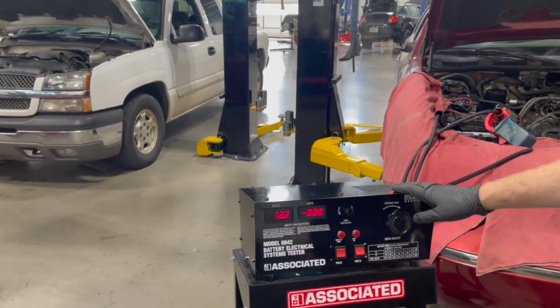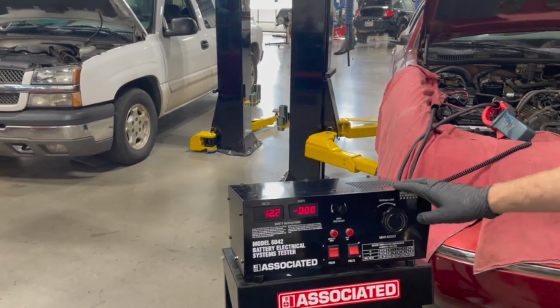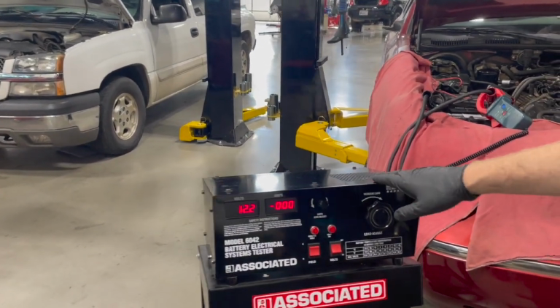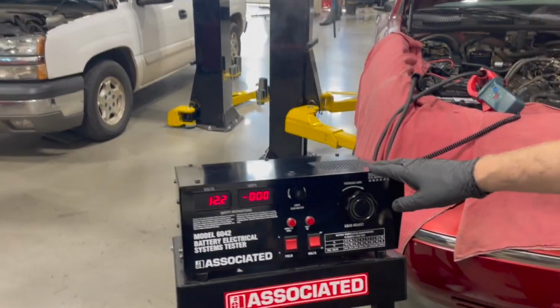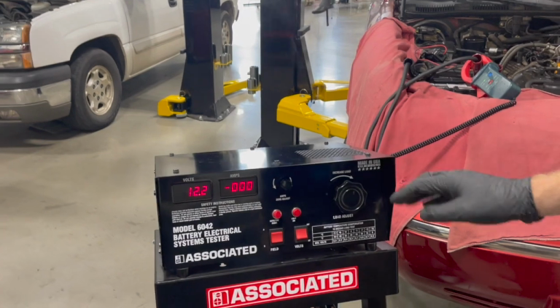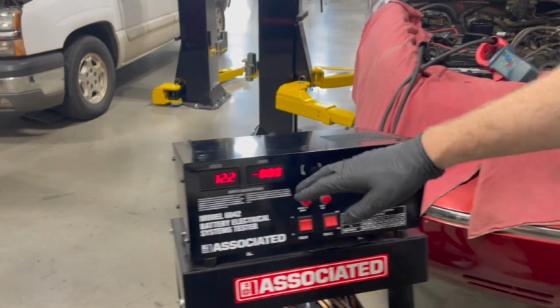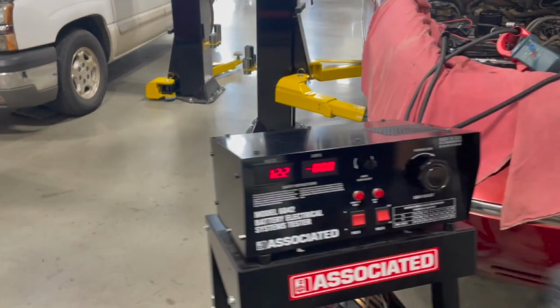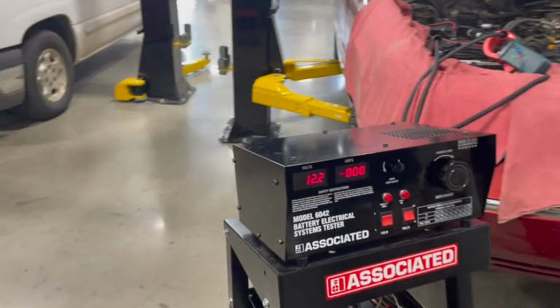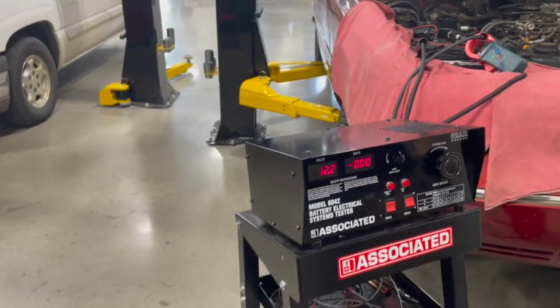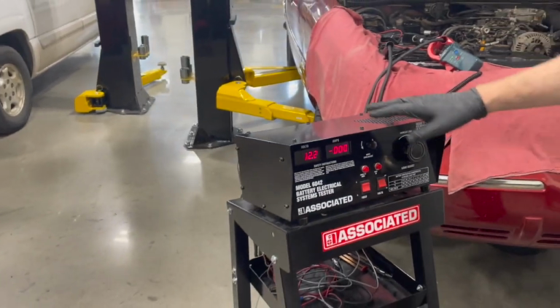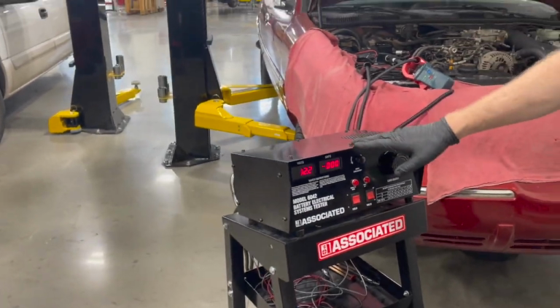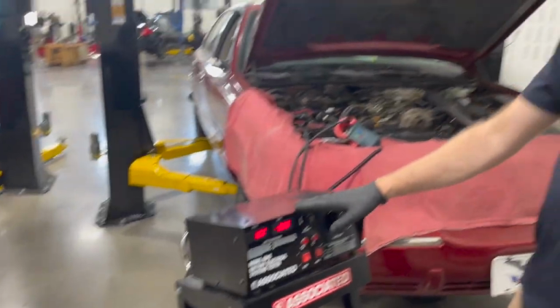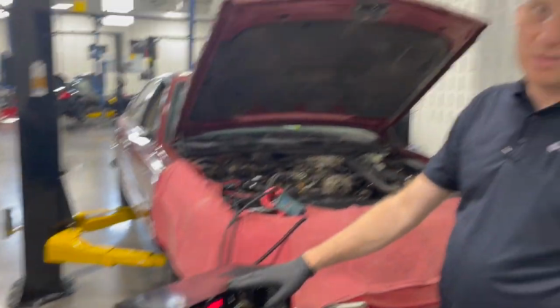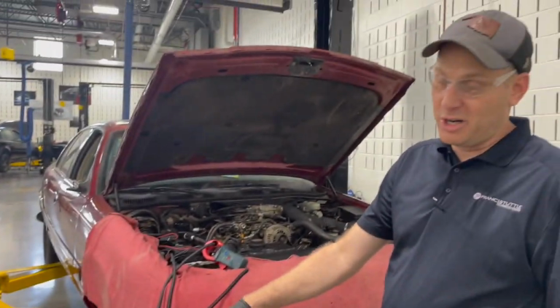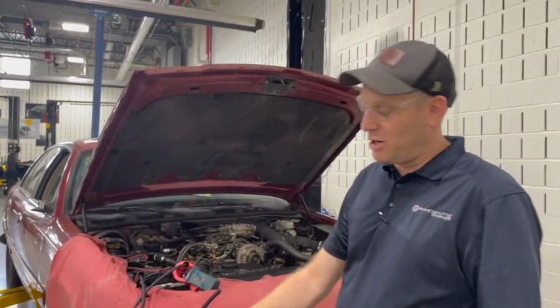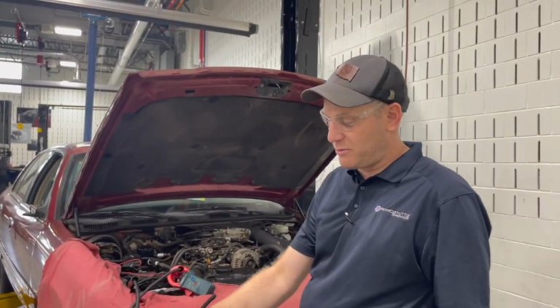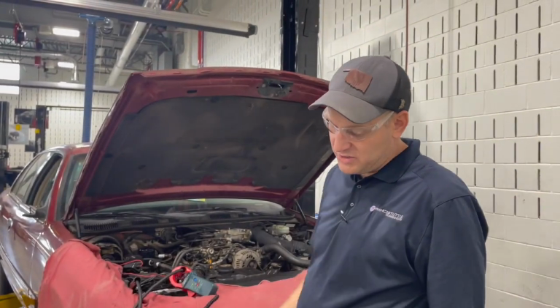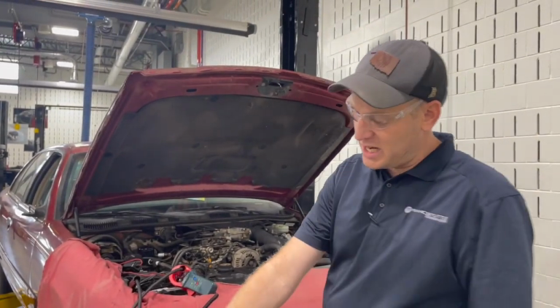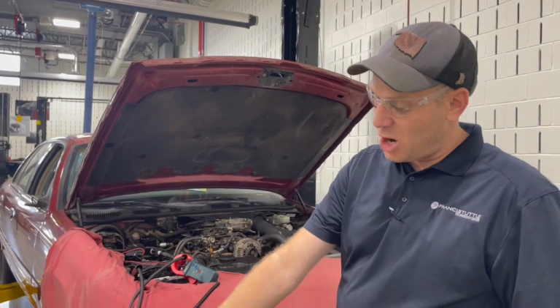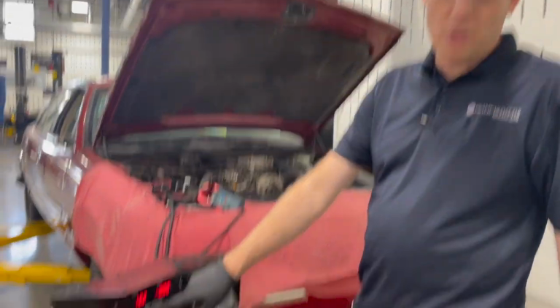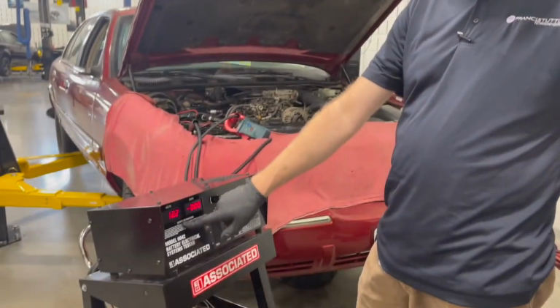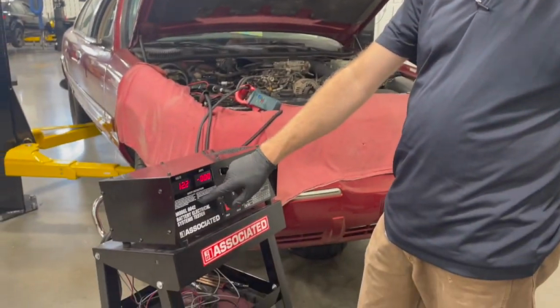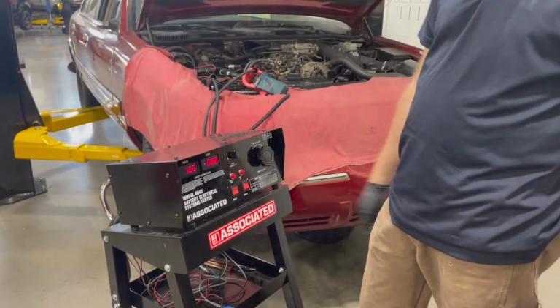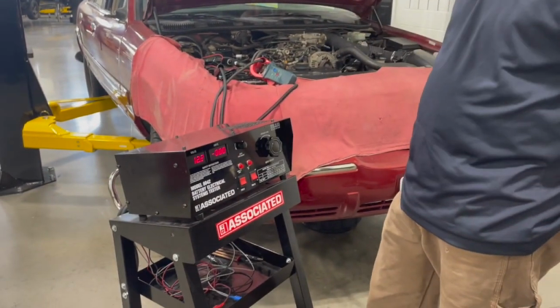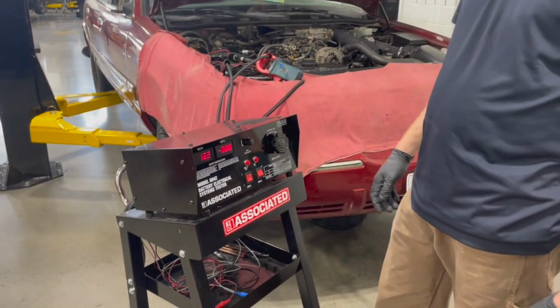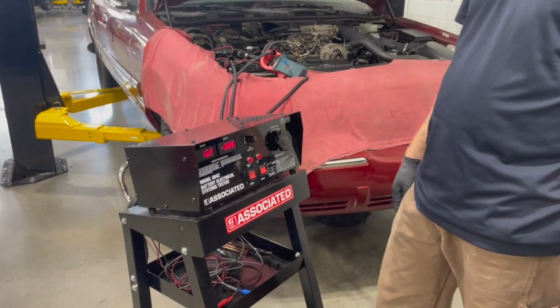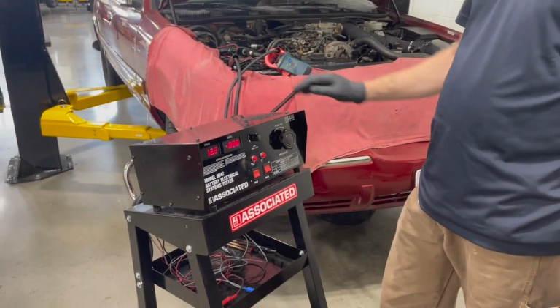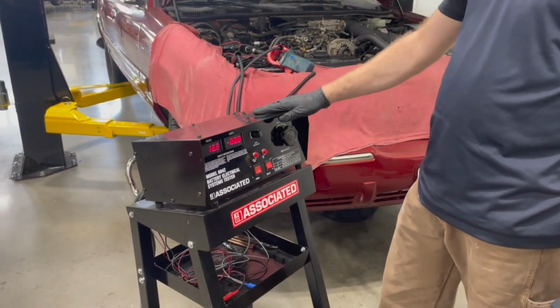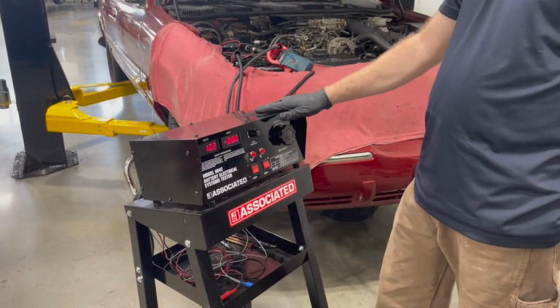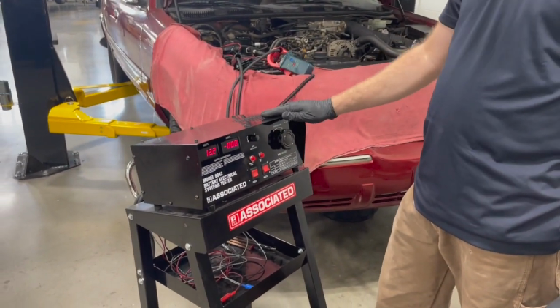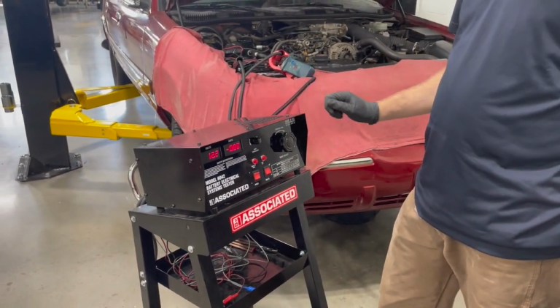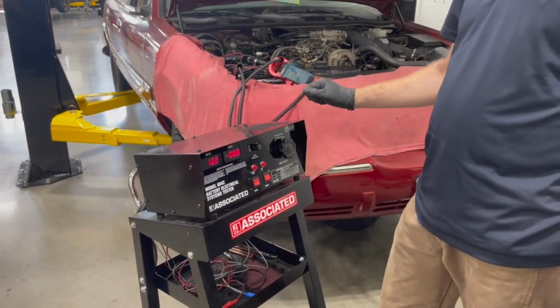This battery is capable of carrying 300 amps — nearly 300 amps — for 15 seconds, all while not falling below the minimum voltage. That's a good, strong battery right here.